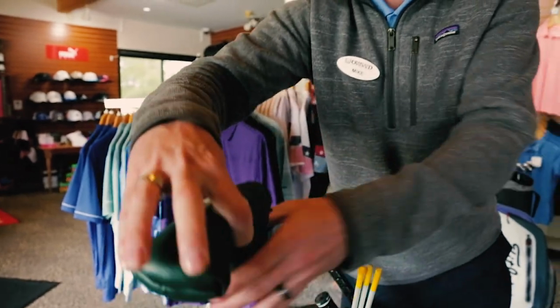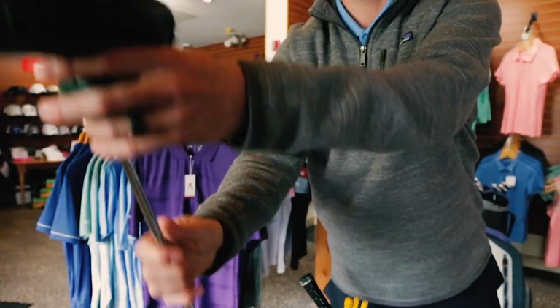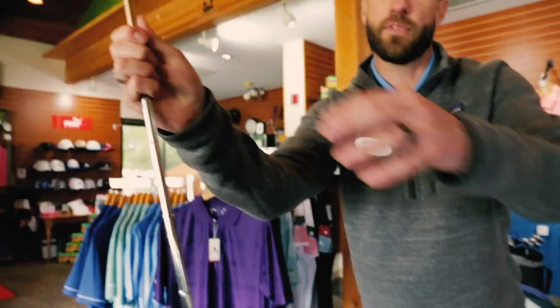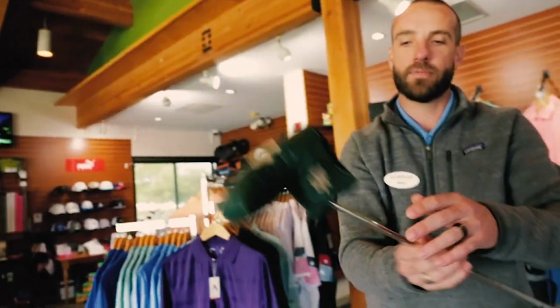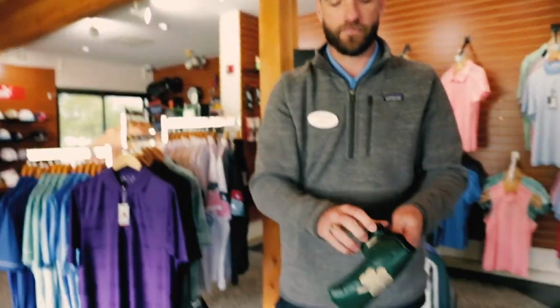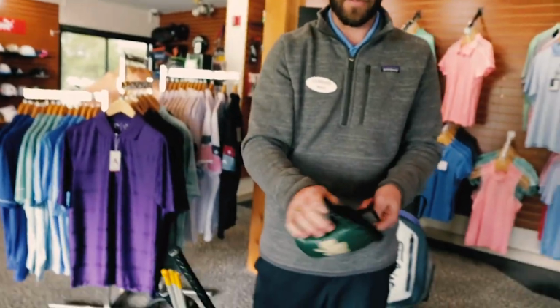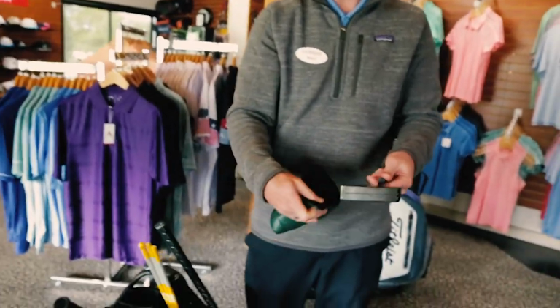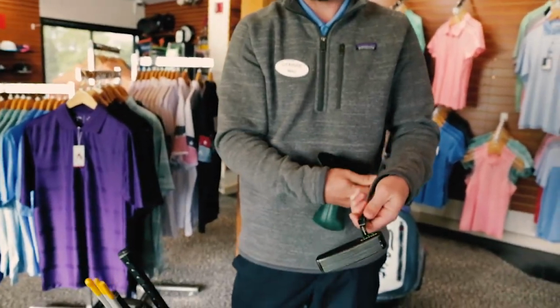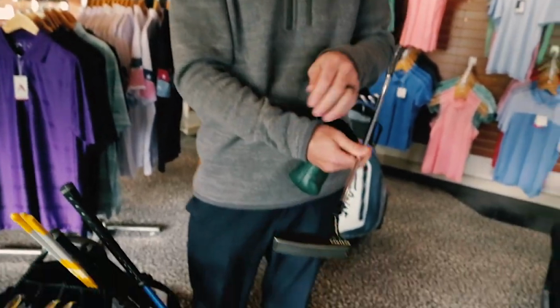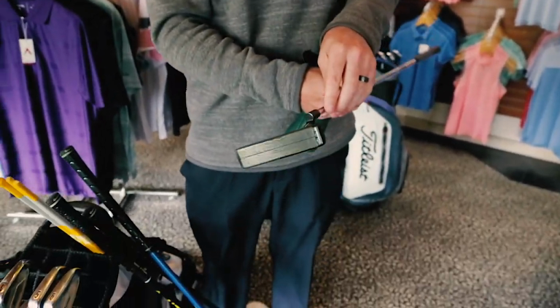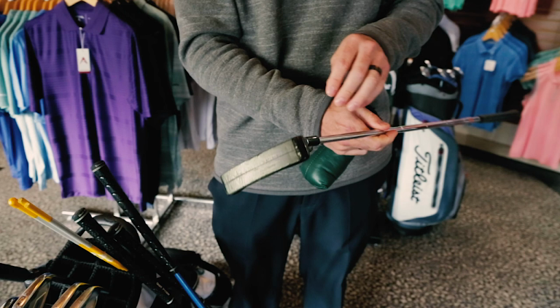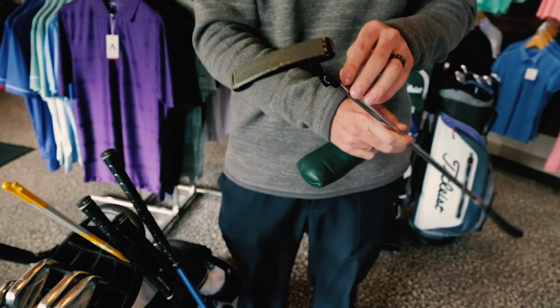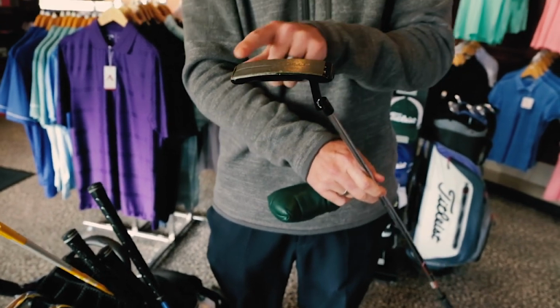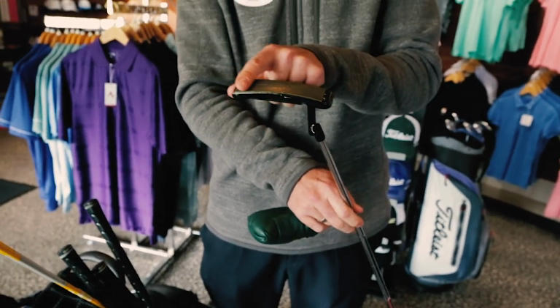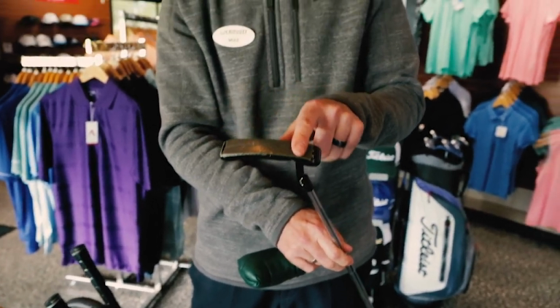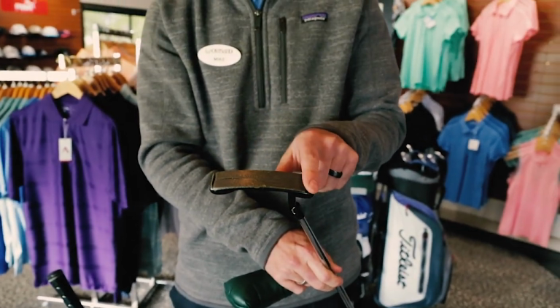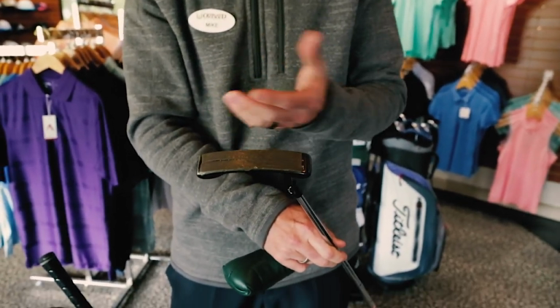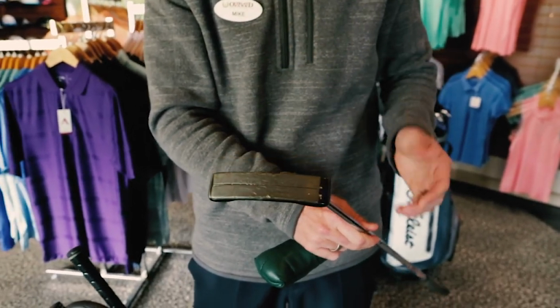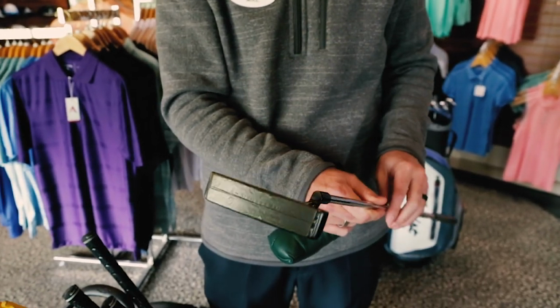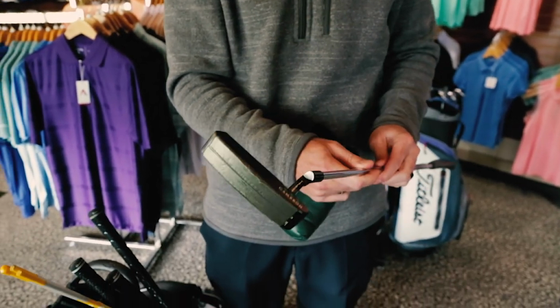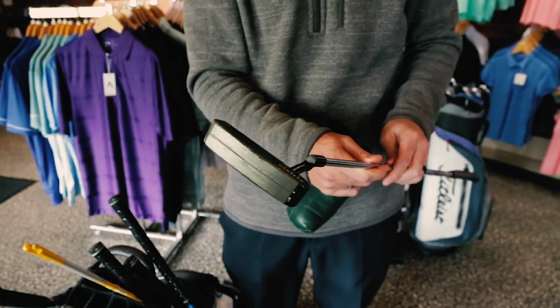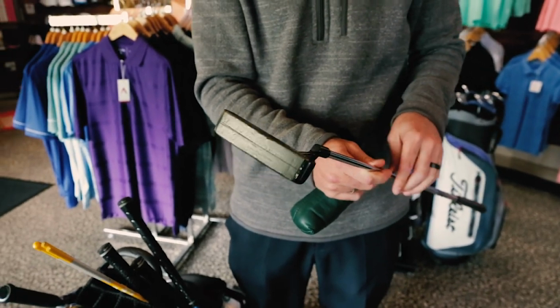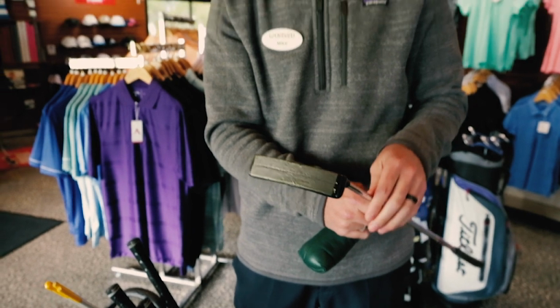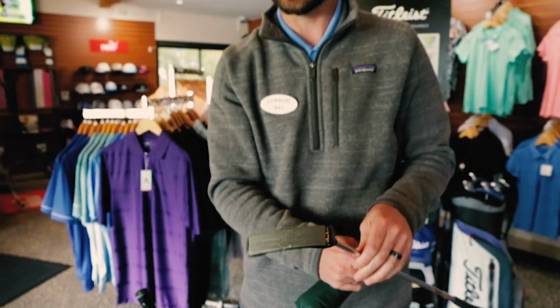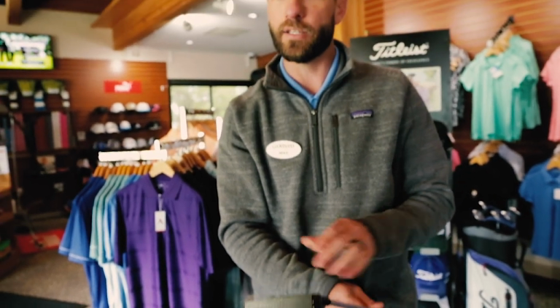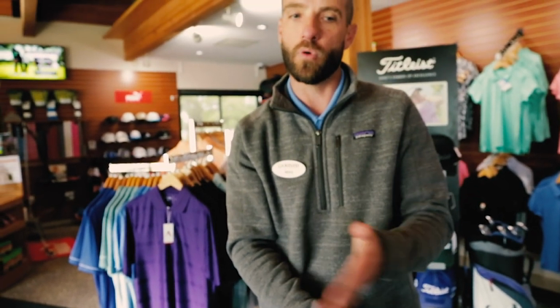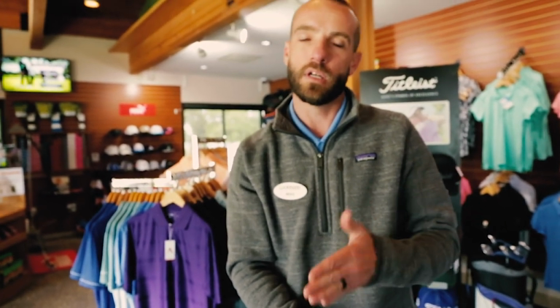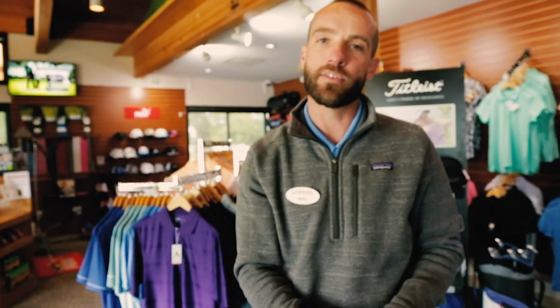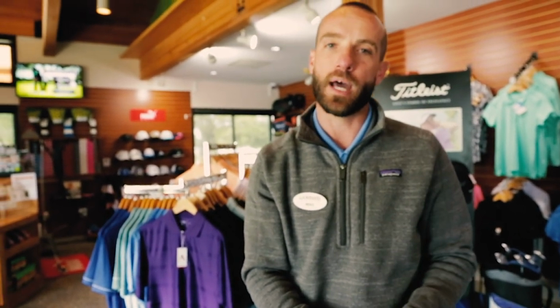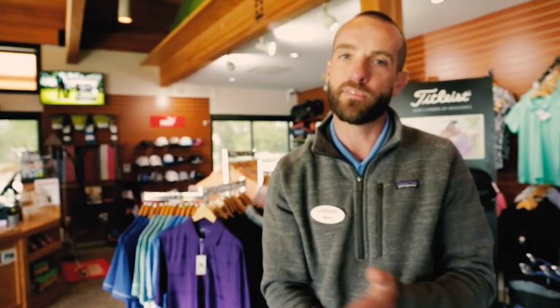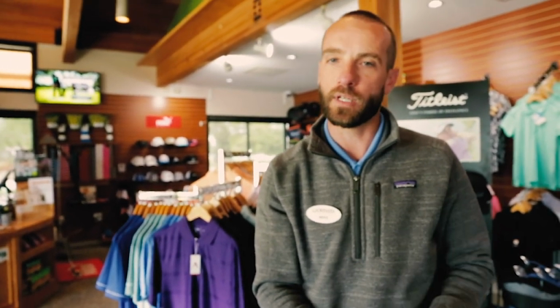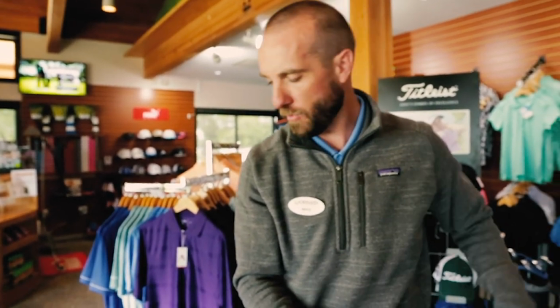Last but not least, we have the putter. I have an old Scotty Cameron — it's a Newport mill spec. I've got some lead tape on the bottom of it. I didn't like how light the head was, so I went with a little lead tape to make the head a little heavier at the bottom so I could feel the swing a little bit more.